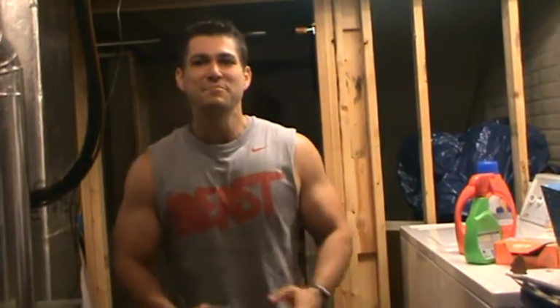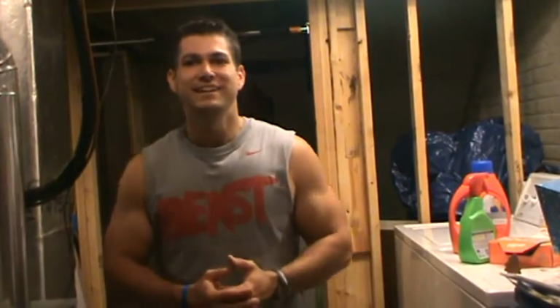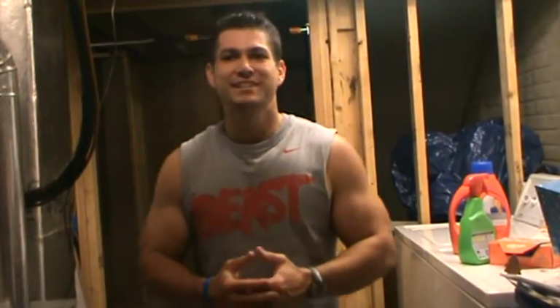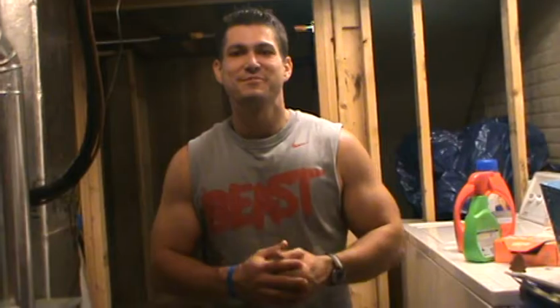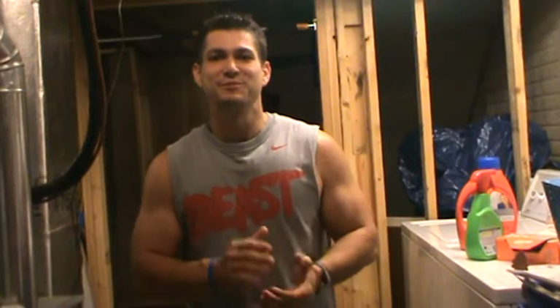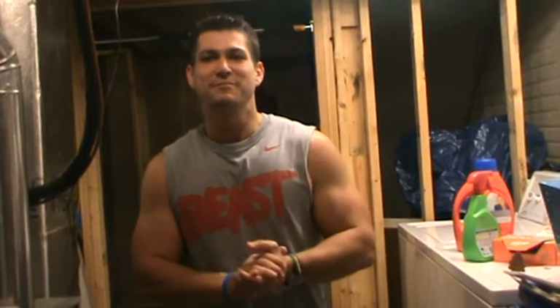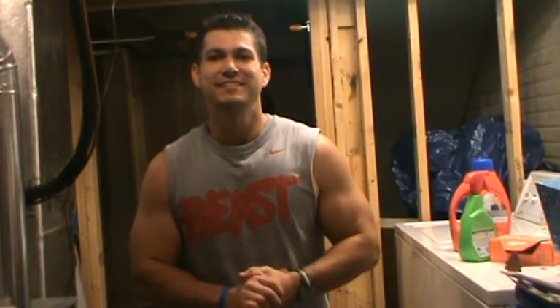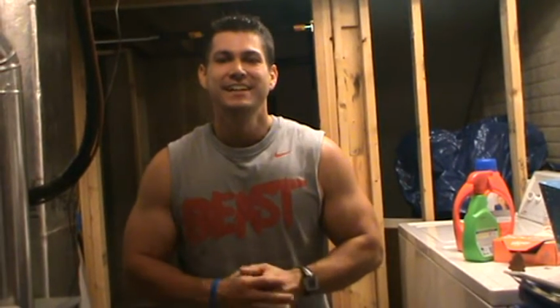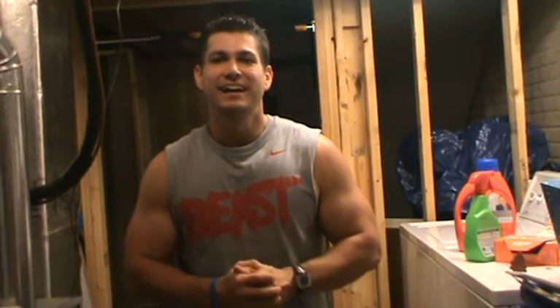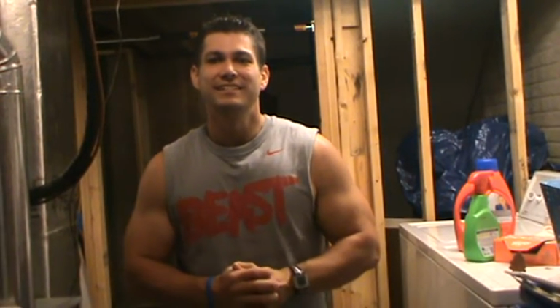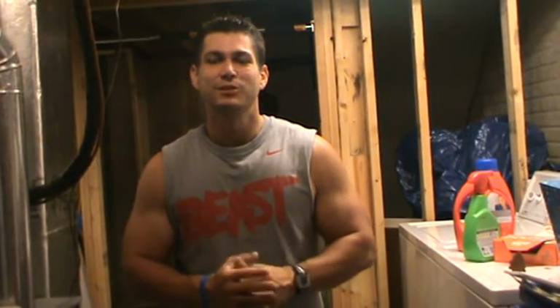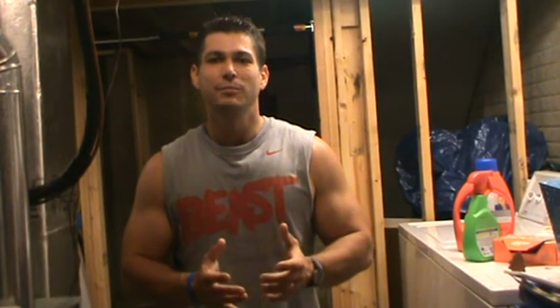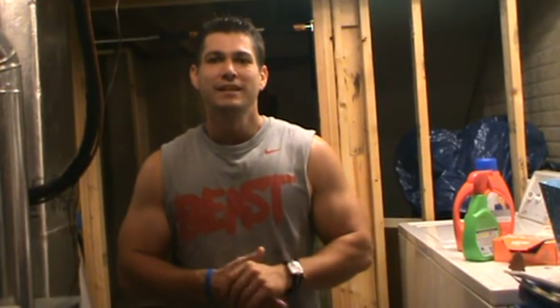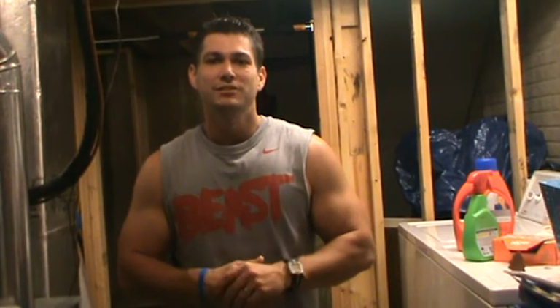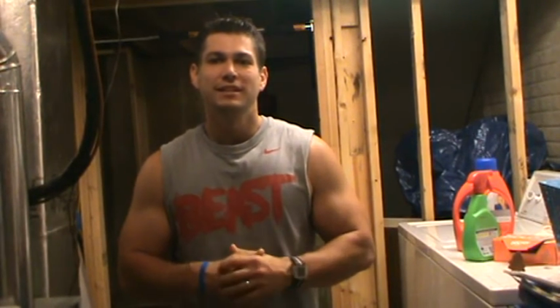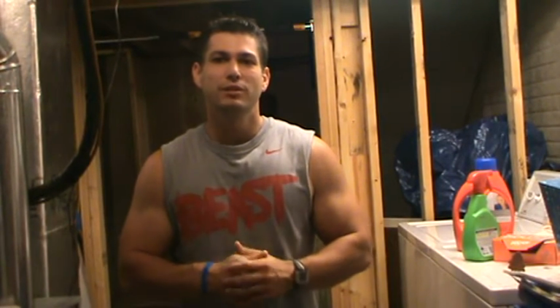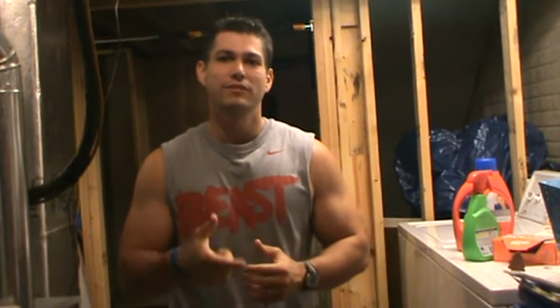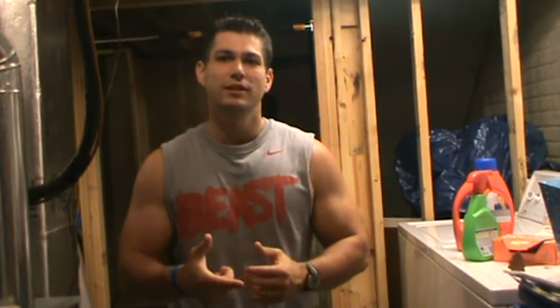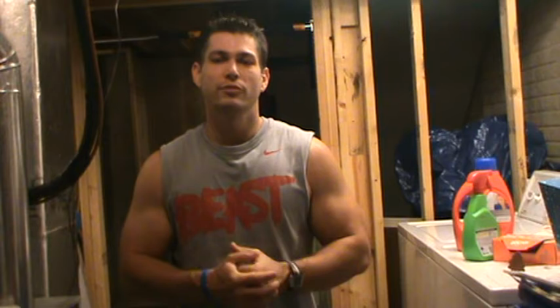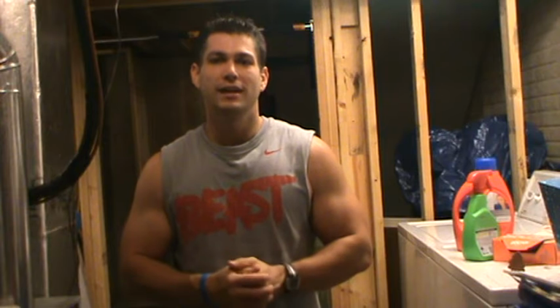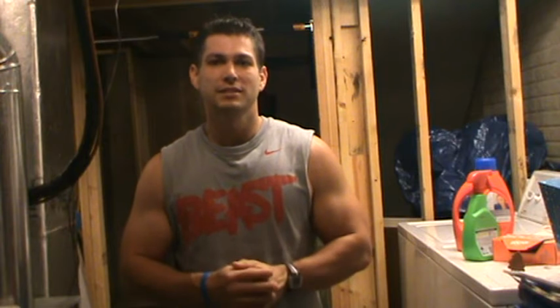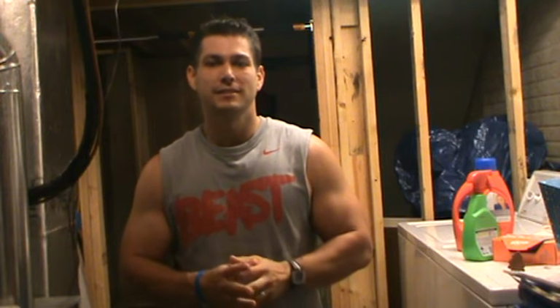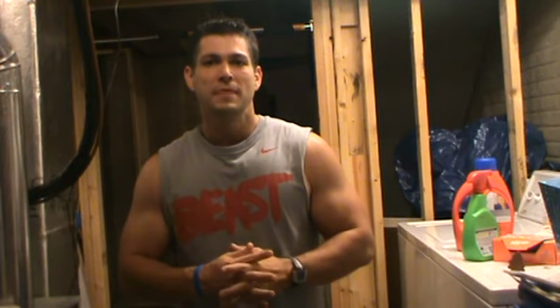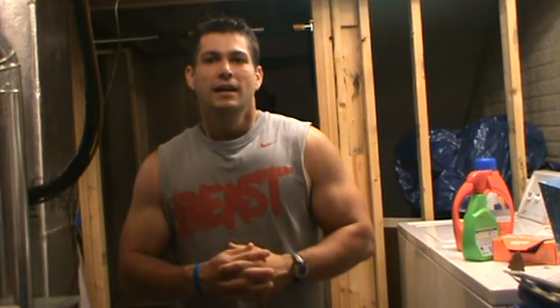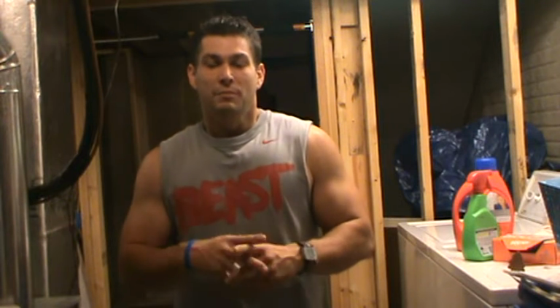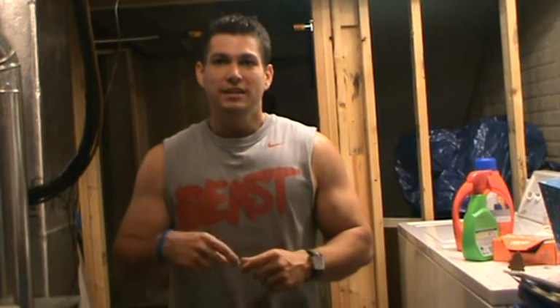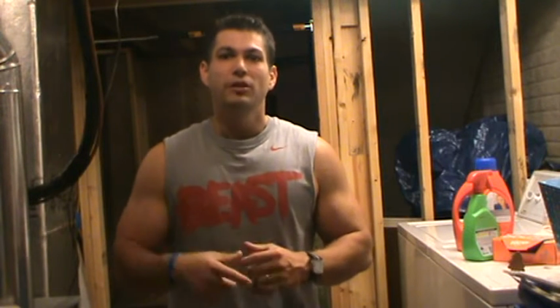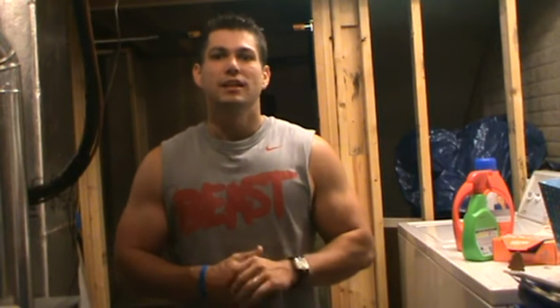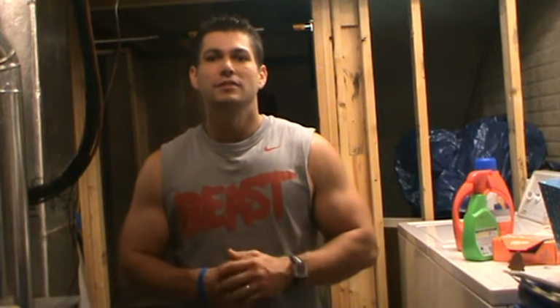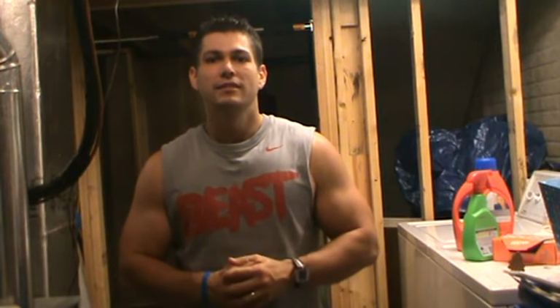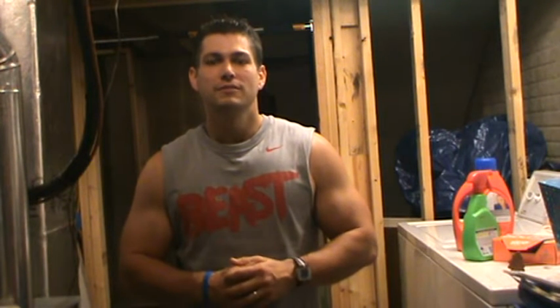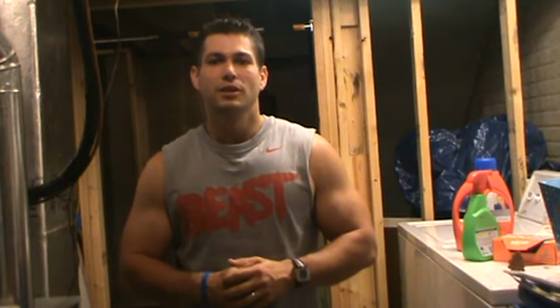Hey P90X challenge members, what's up guys, this is Coach Double. I just wanted to put a quick video up for you guys because I've been reading your posts and I know there's a lot of you having some trouble with pull-ups.